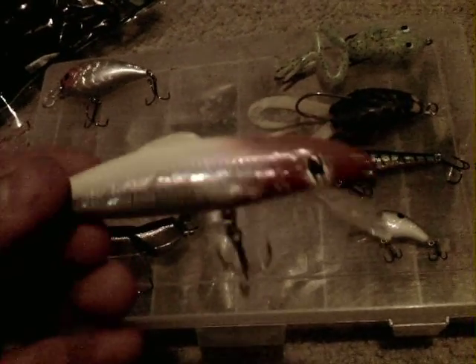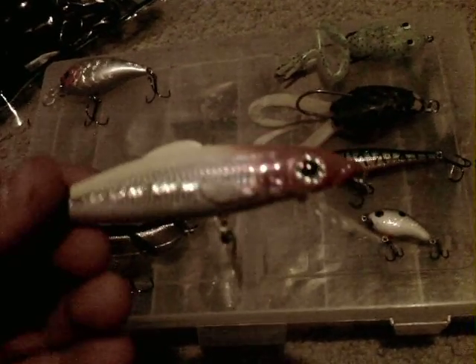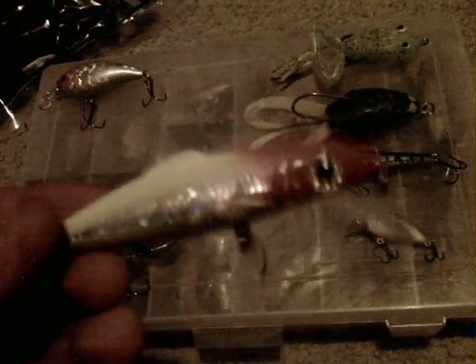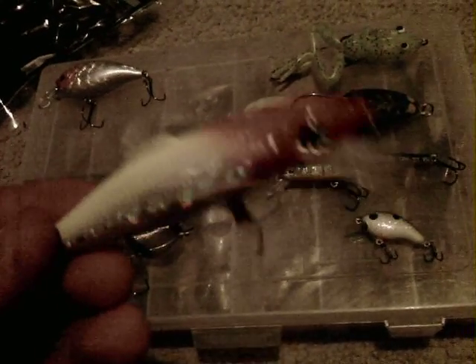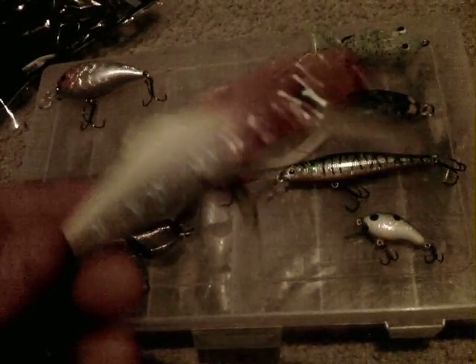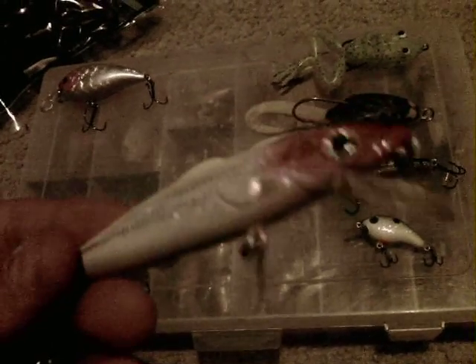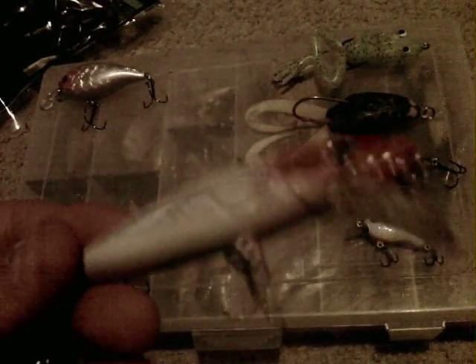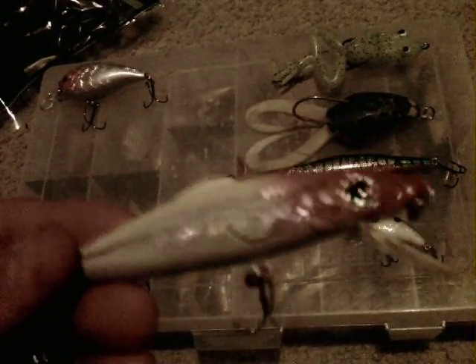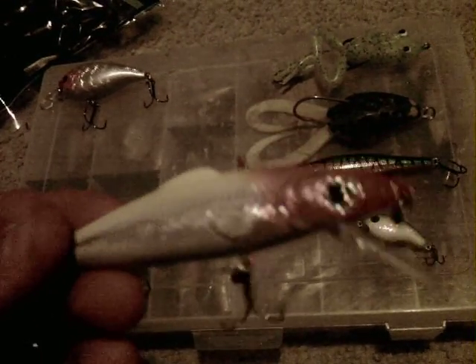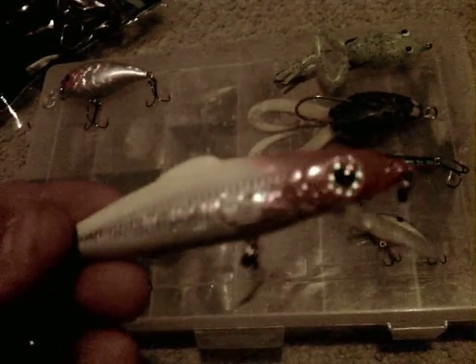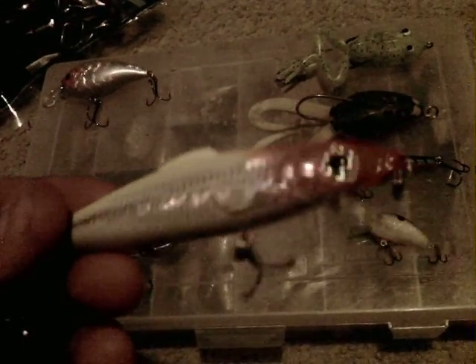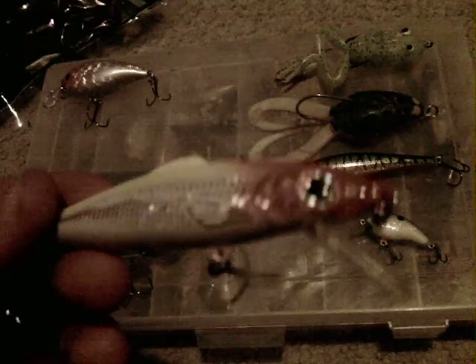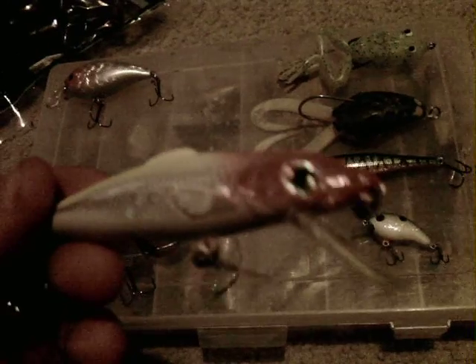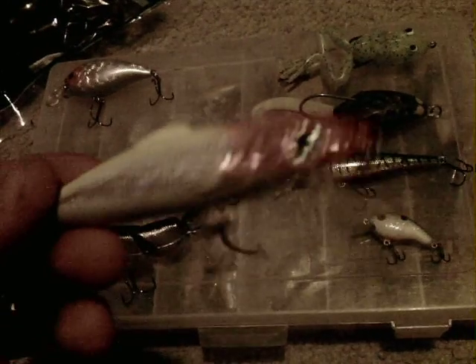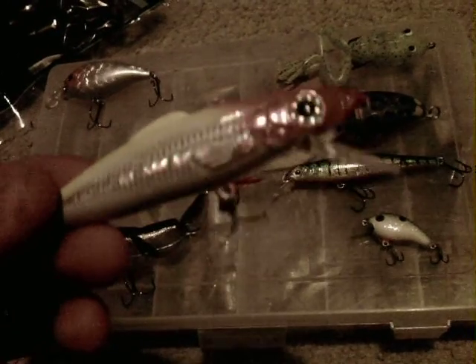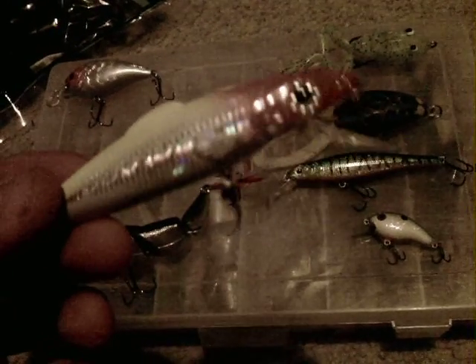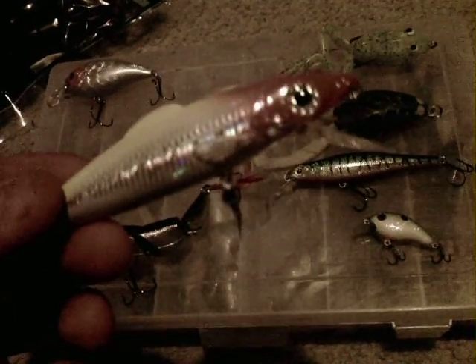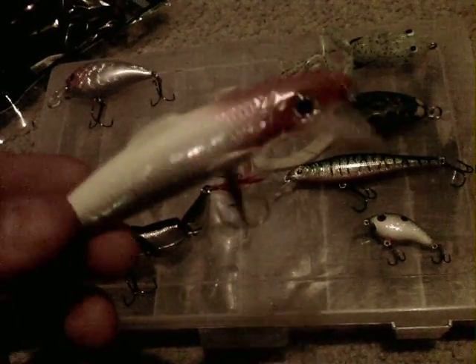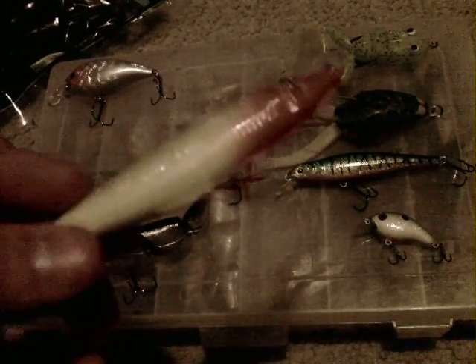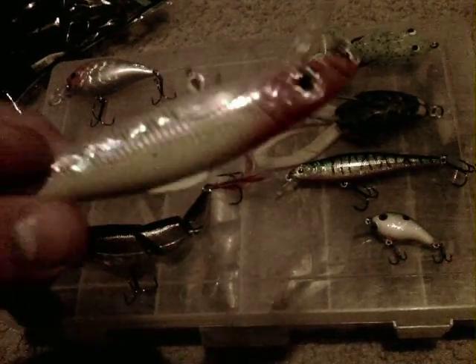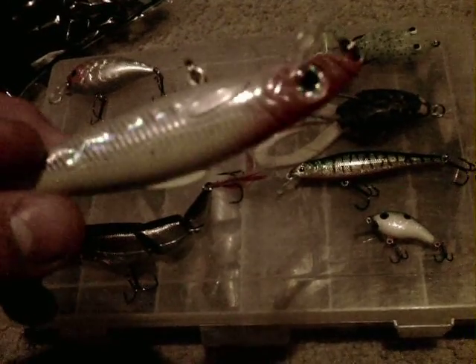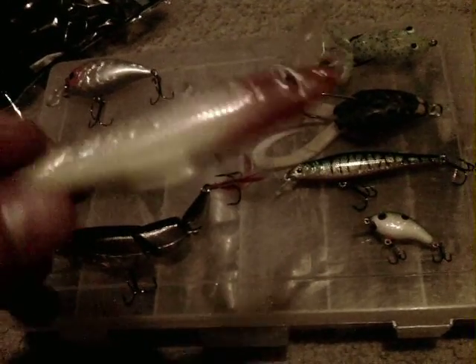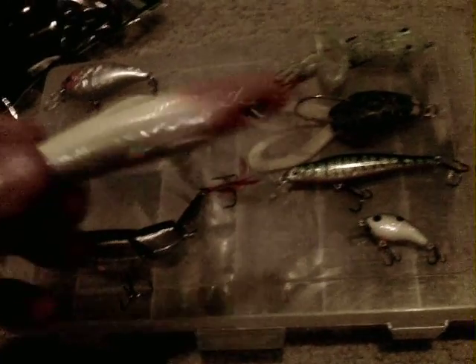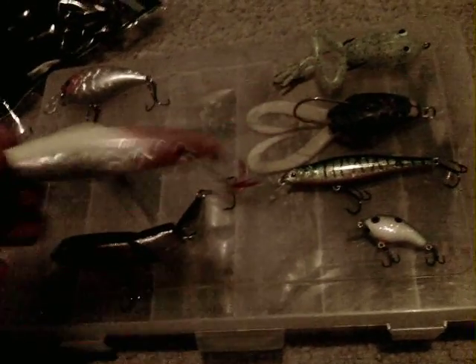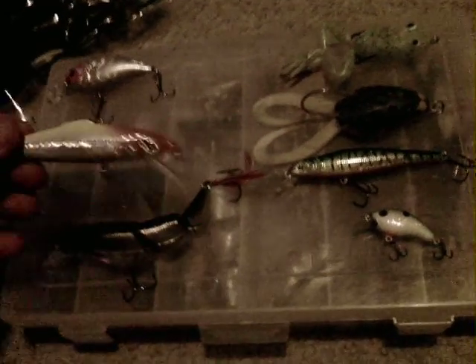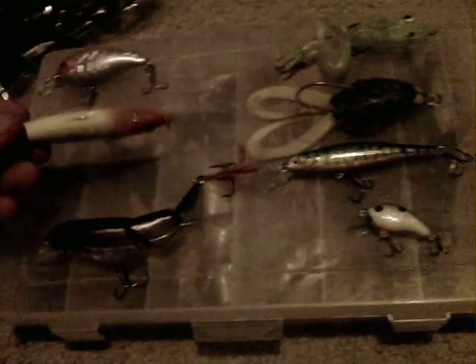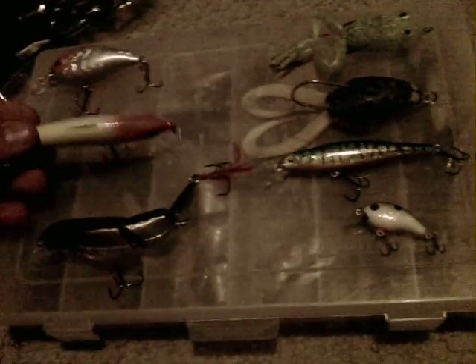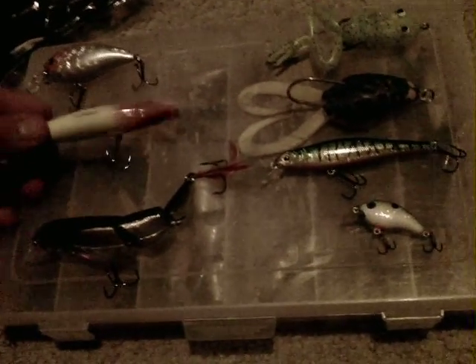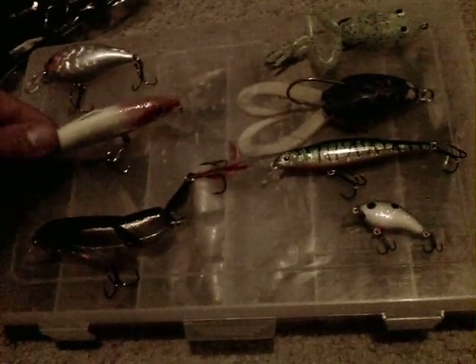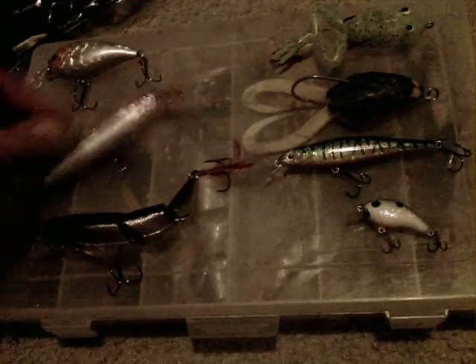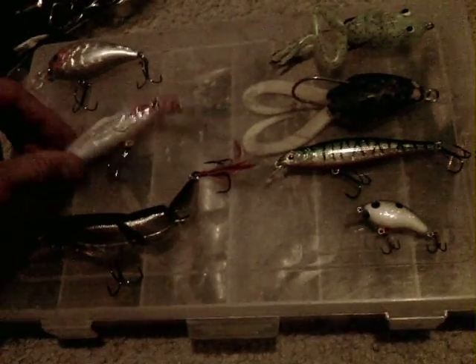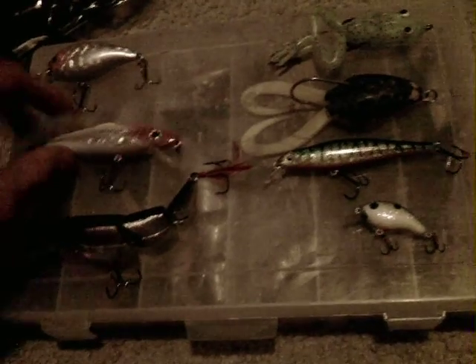I caught that big spot bass on it, and many other bass on this lure too. My other one's Fire Tiger — that's the new one that I got.